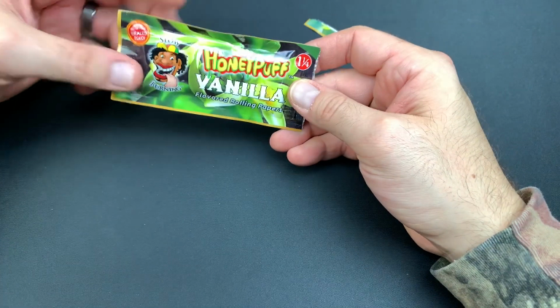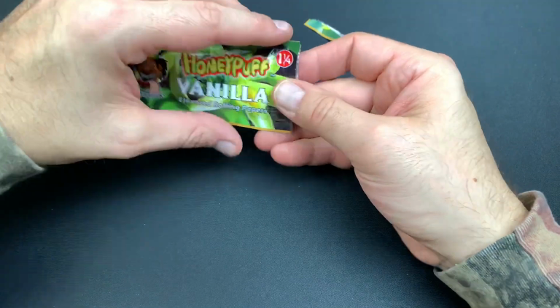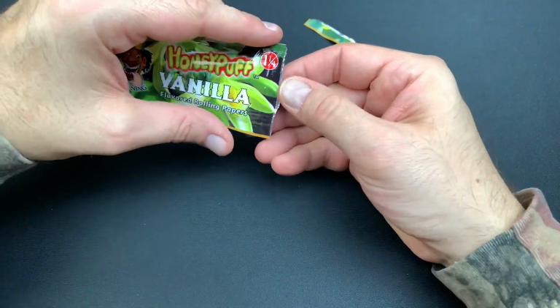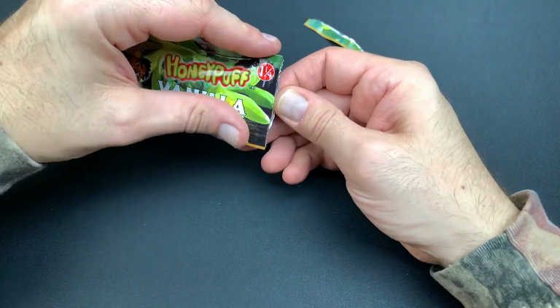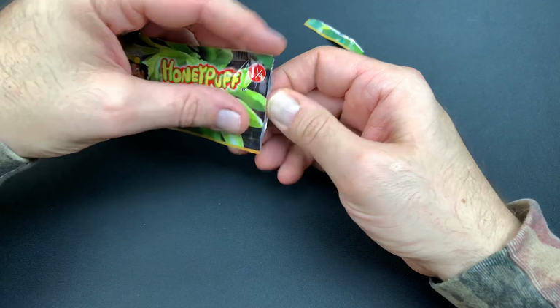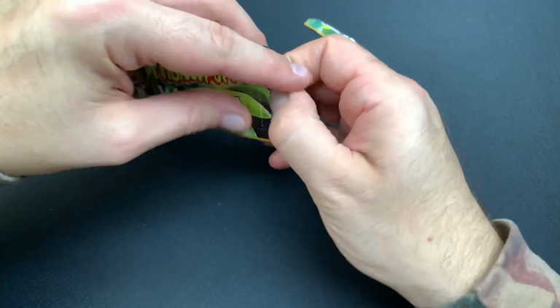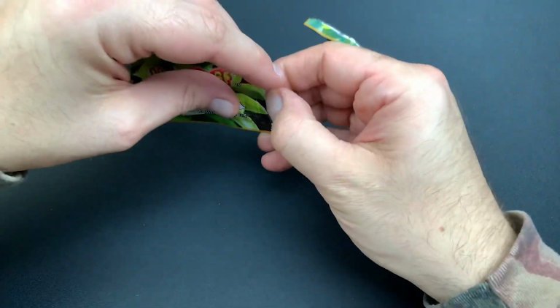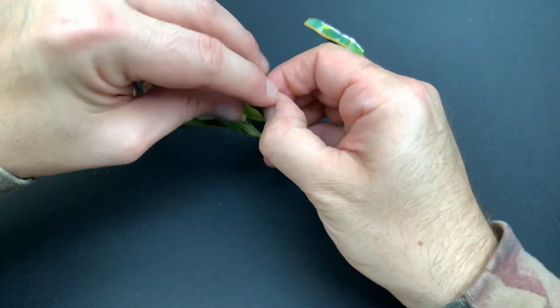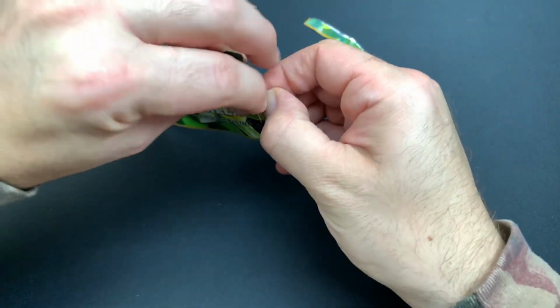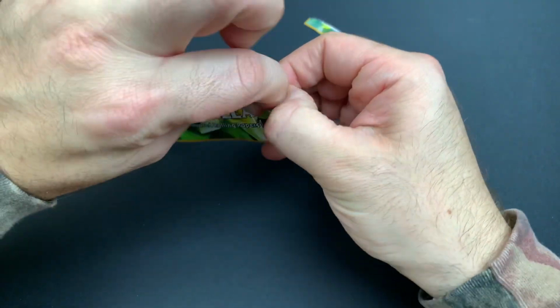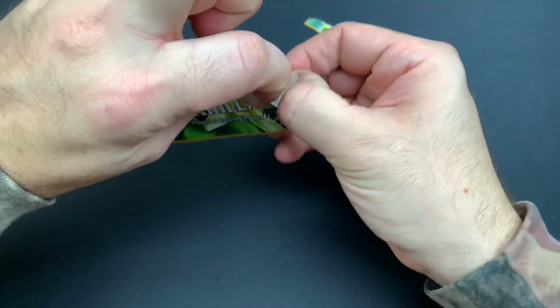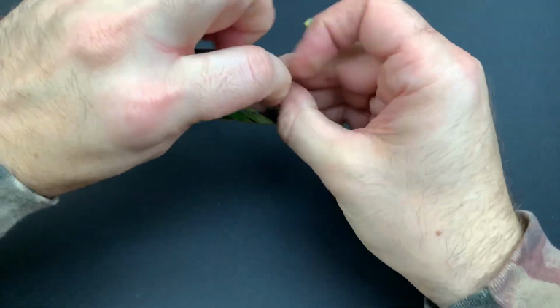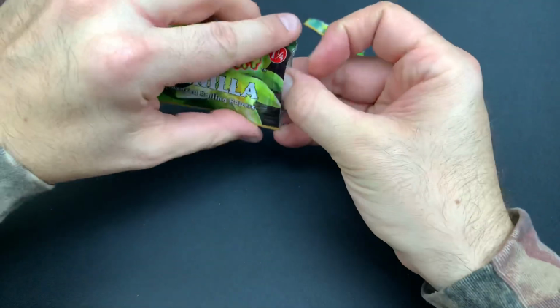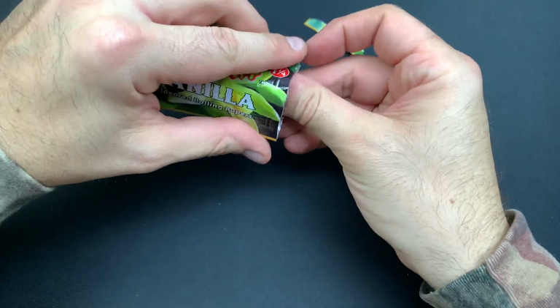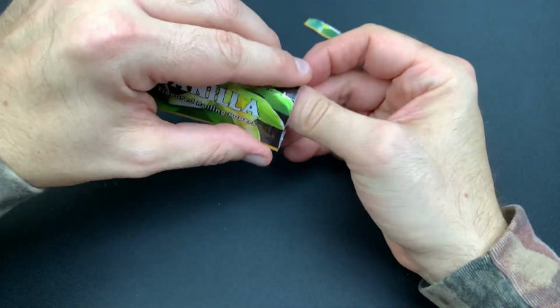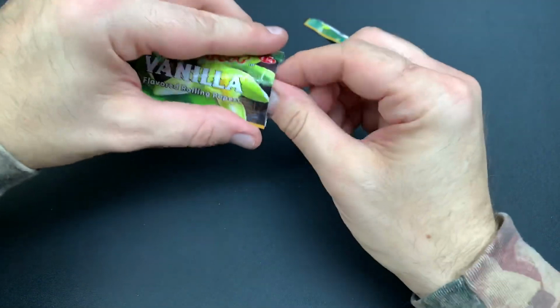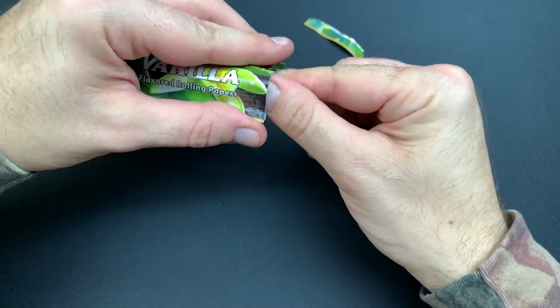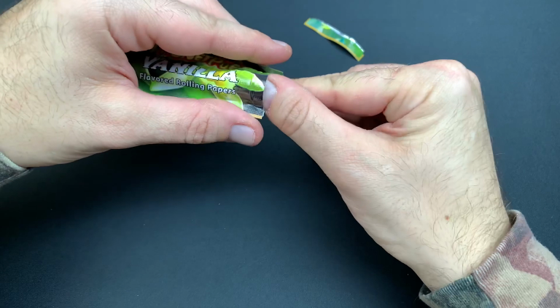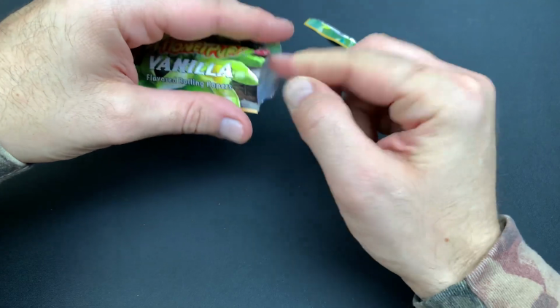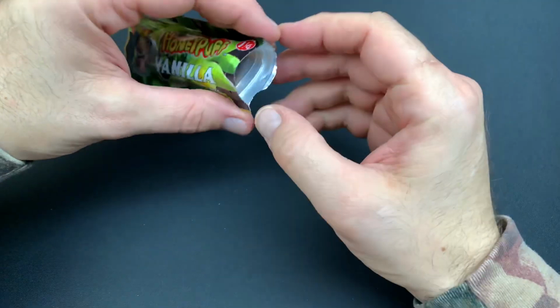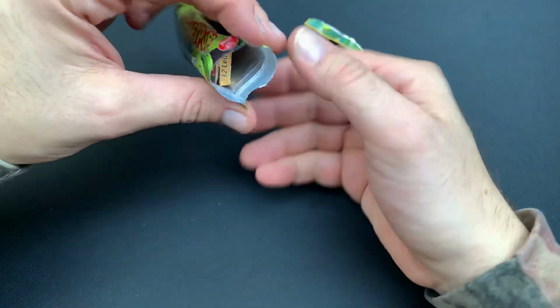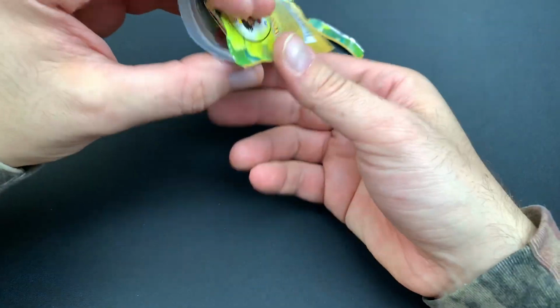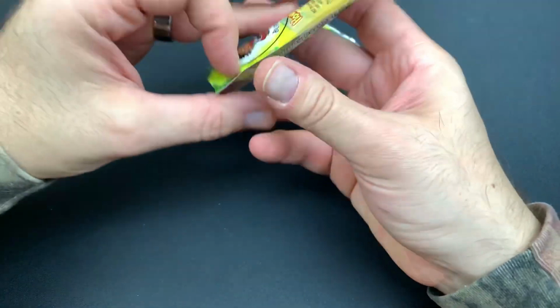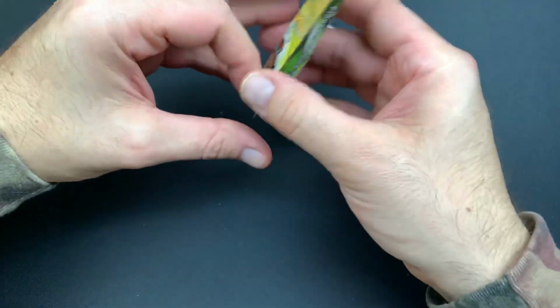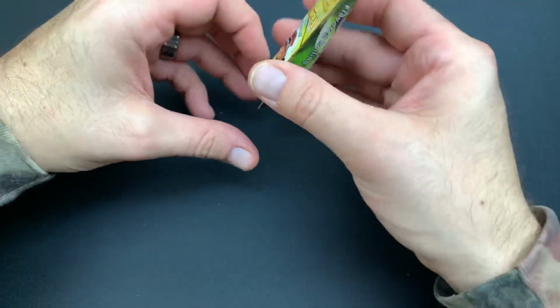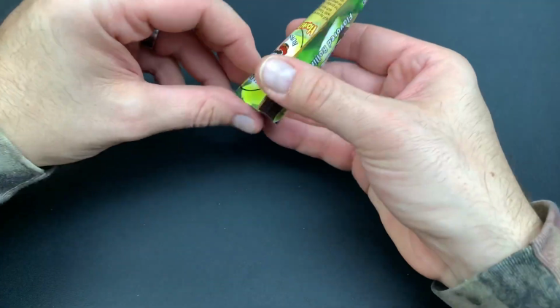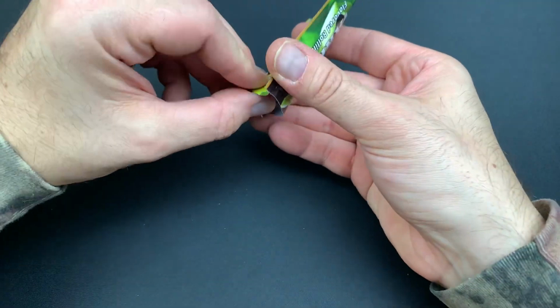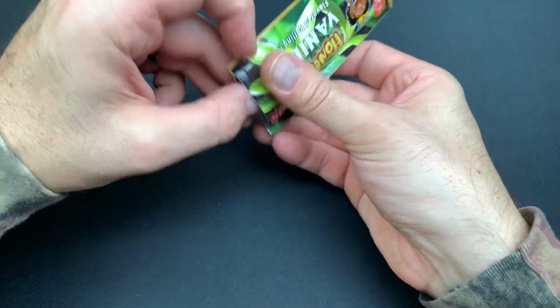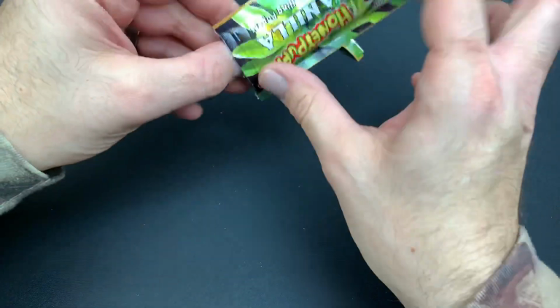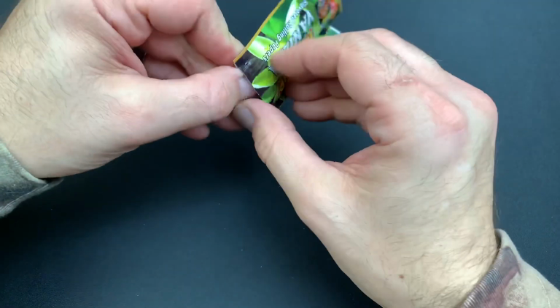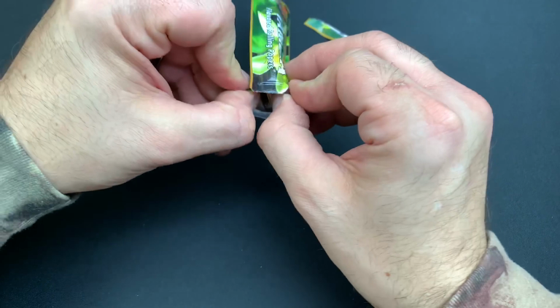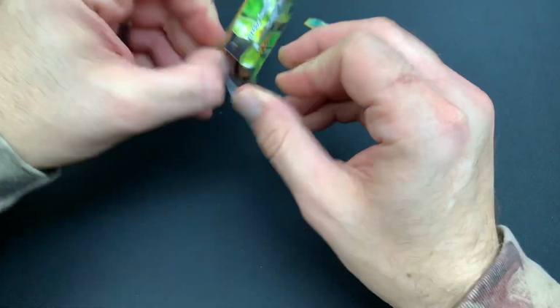There you go — resealable pouch to maintain your freshness. It is a nice feature to have, especially if you're in a dry environment where the flavor is going to escape a little bit faster than in a place that's more moist and humid.